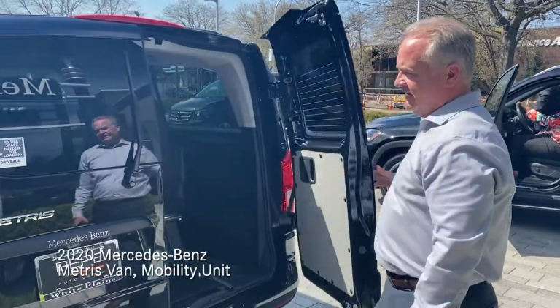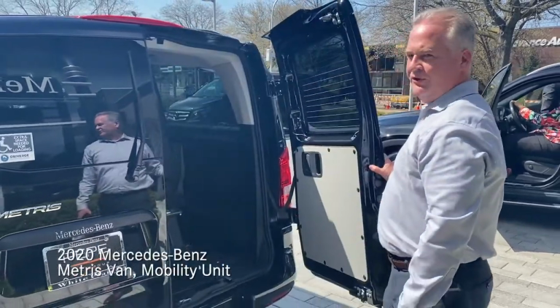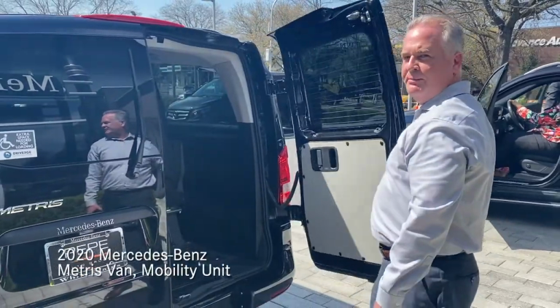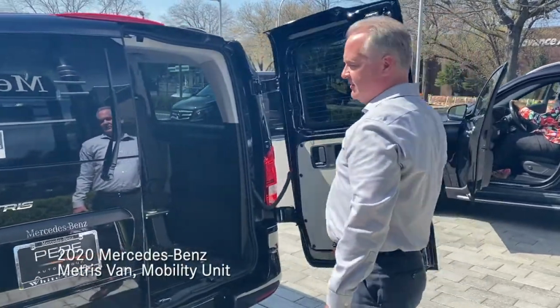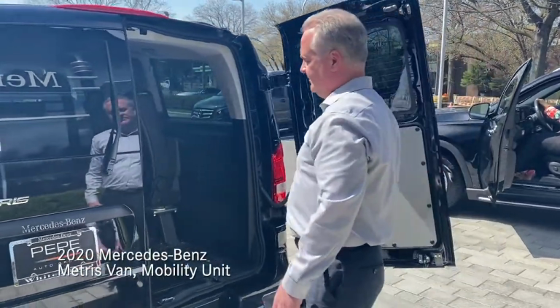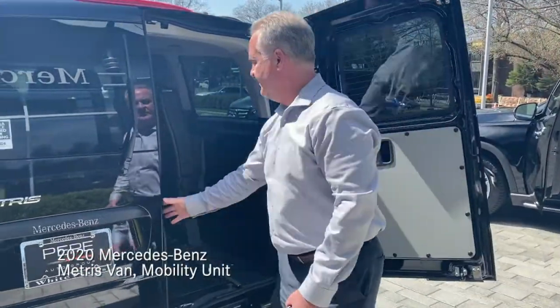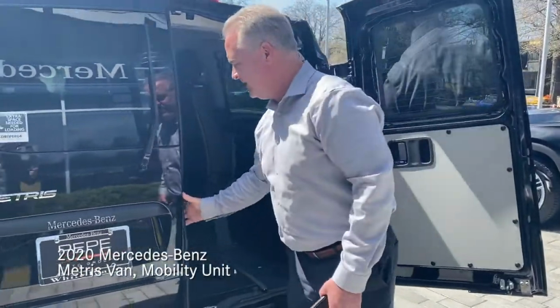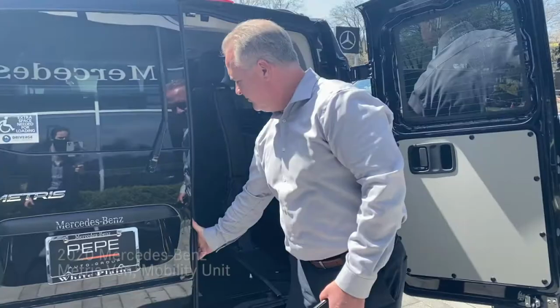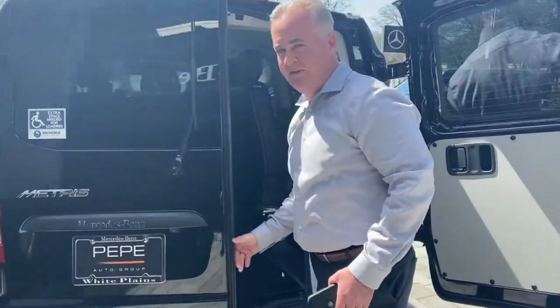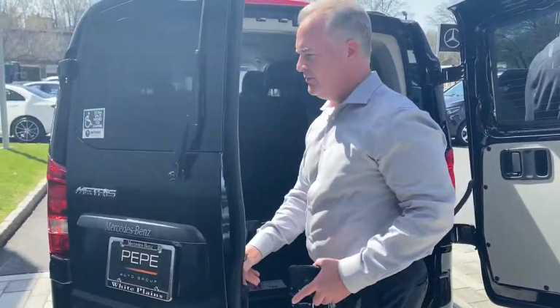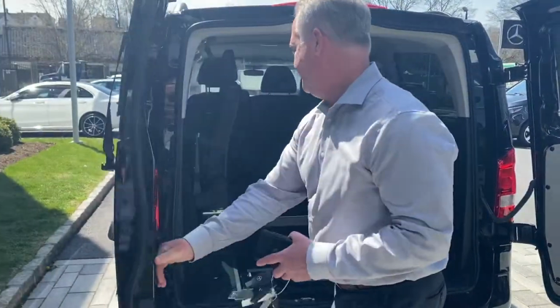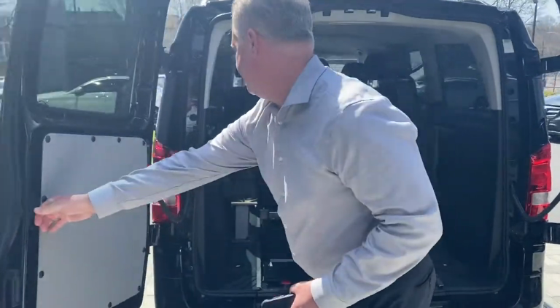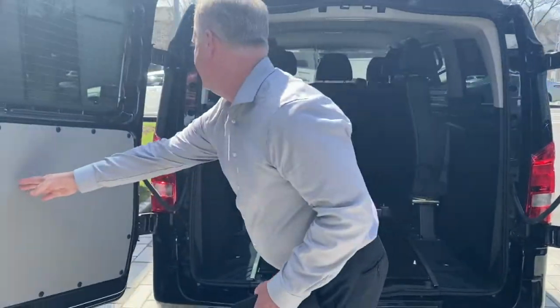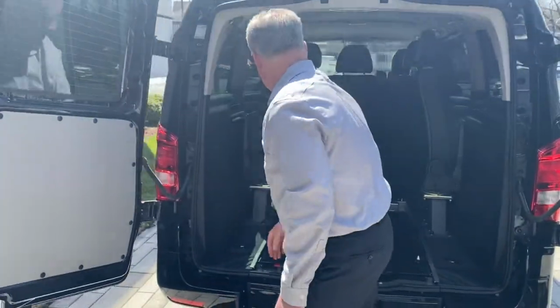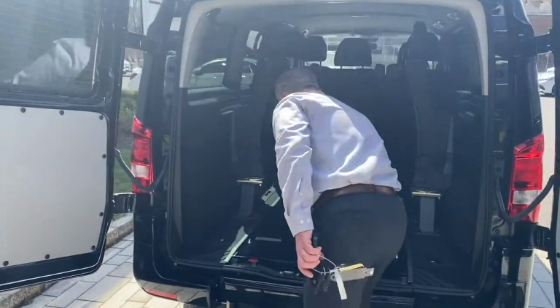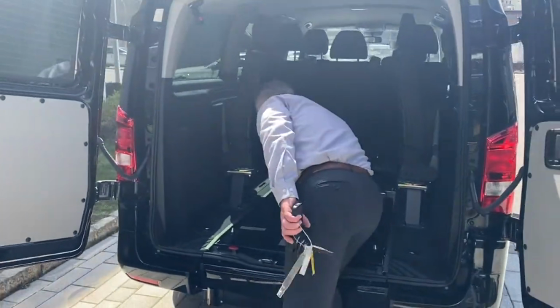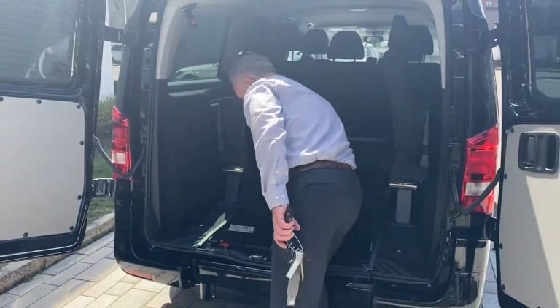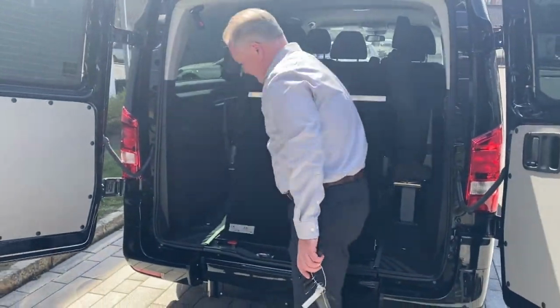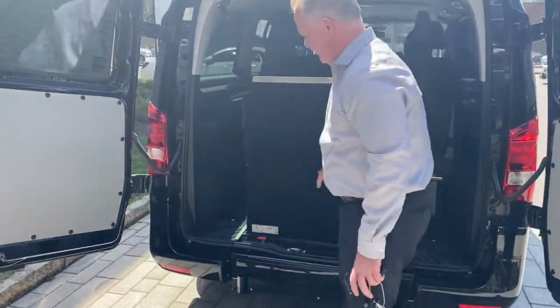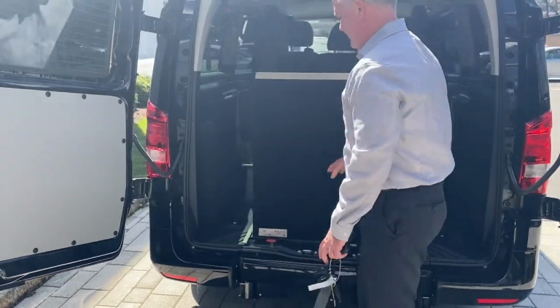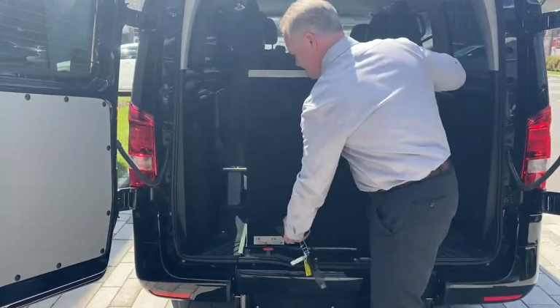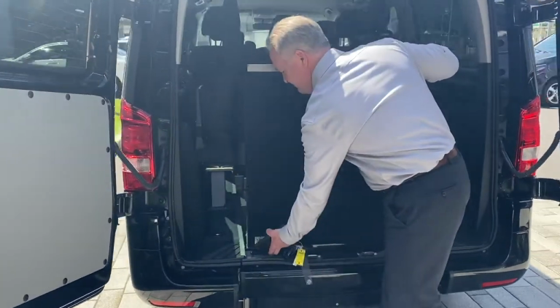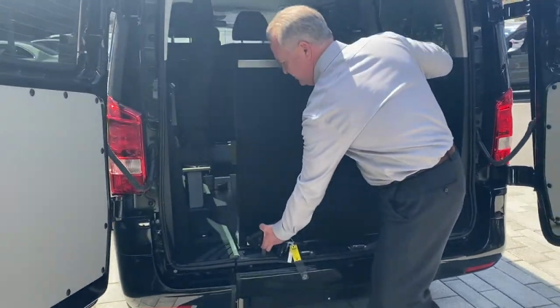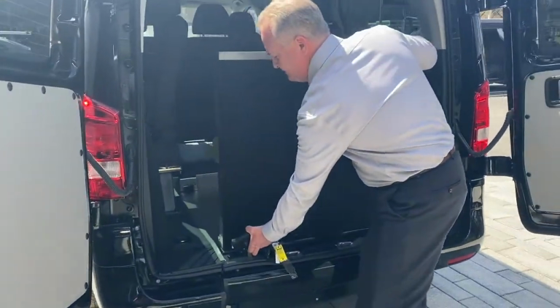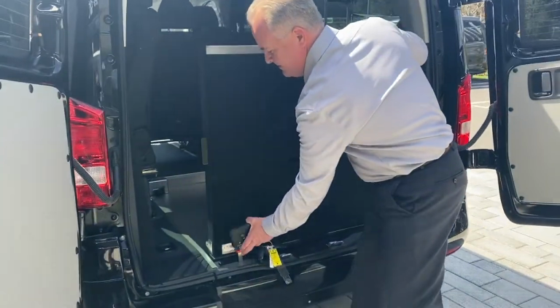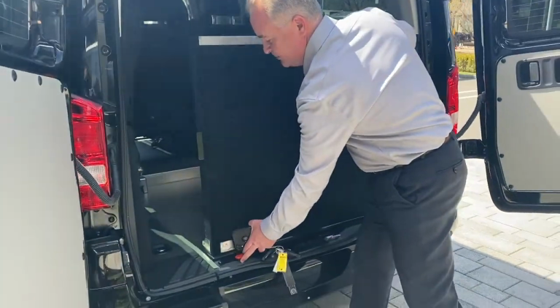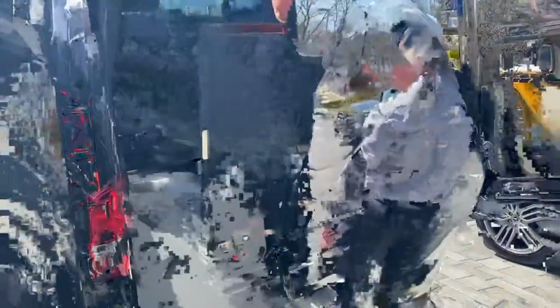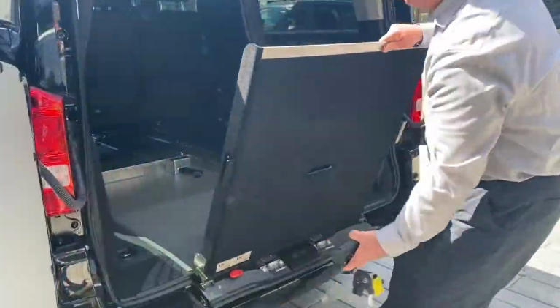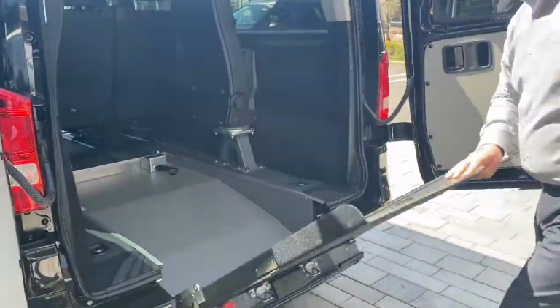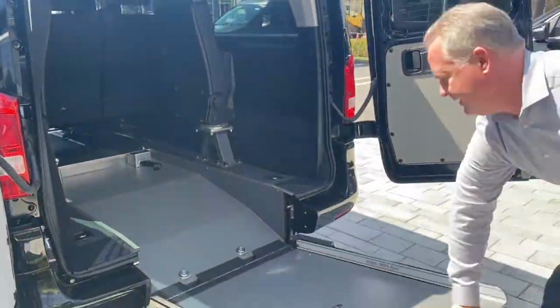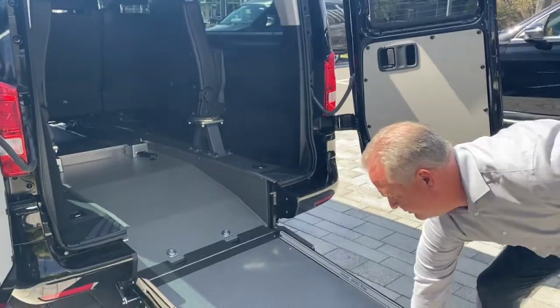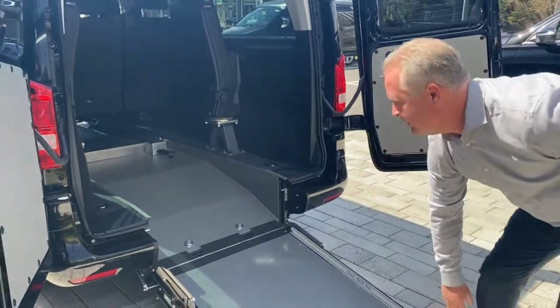It has a wheelchair ramp in the rear. All you need to do is open up these two doors, pull the ramp off, pull up the red button, push down the red button, and turn up the ramp.